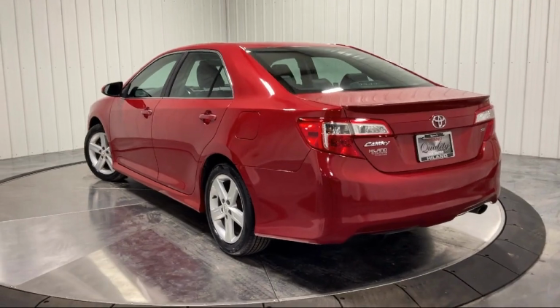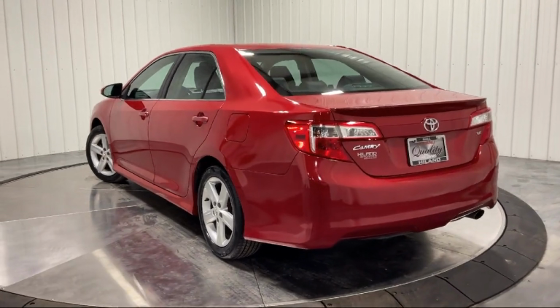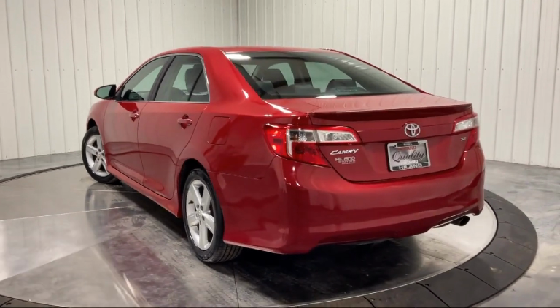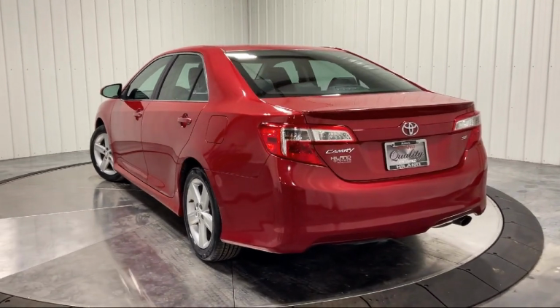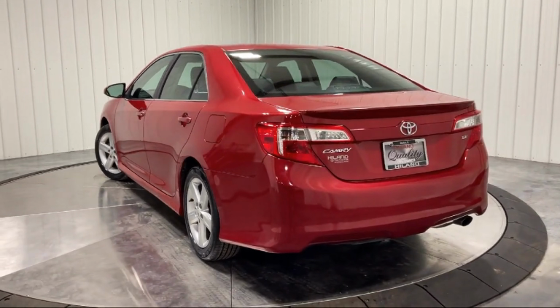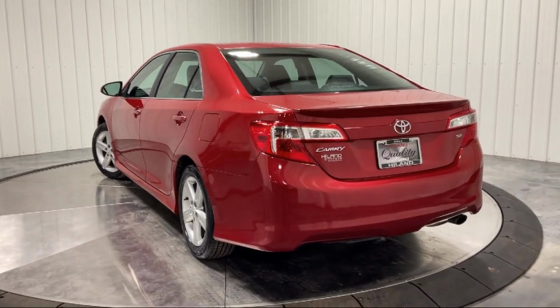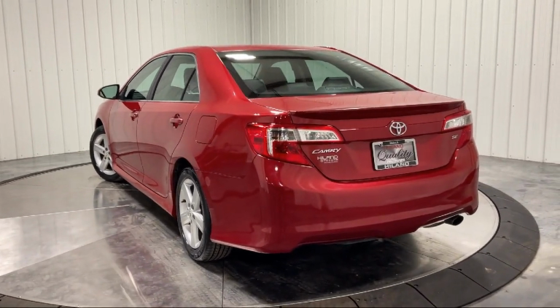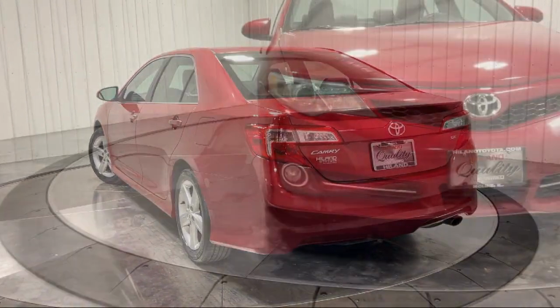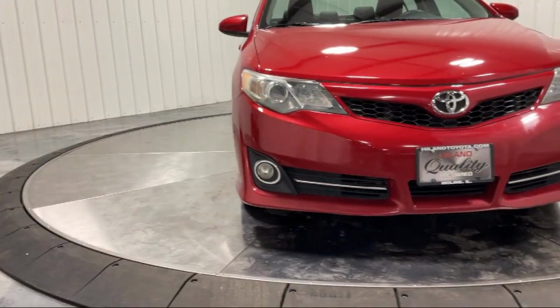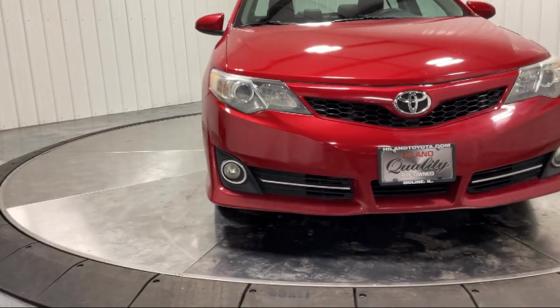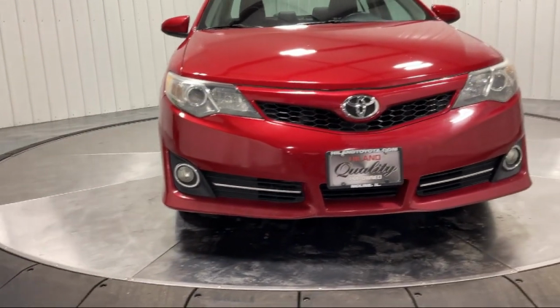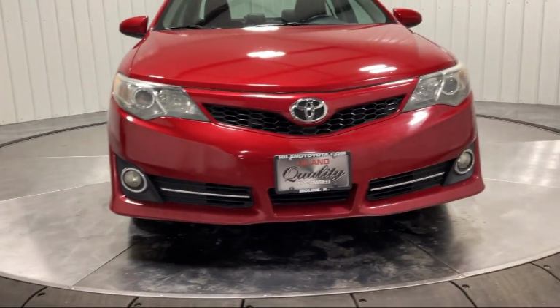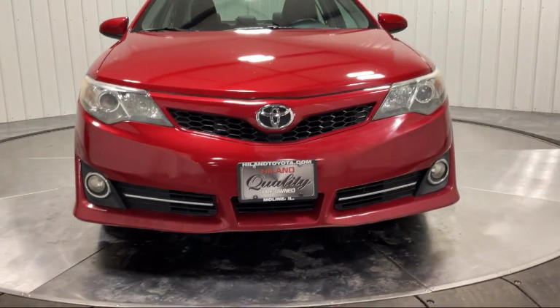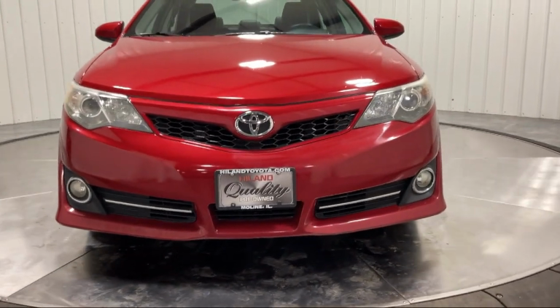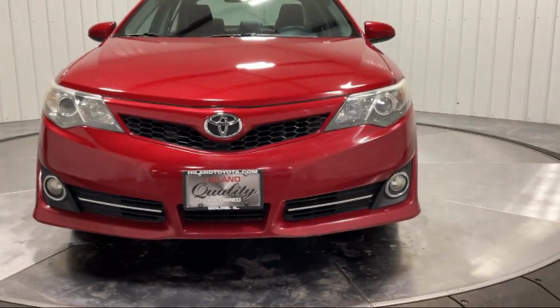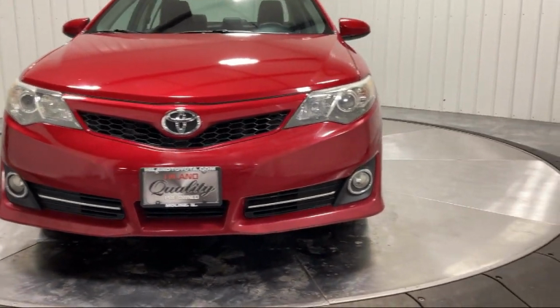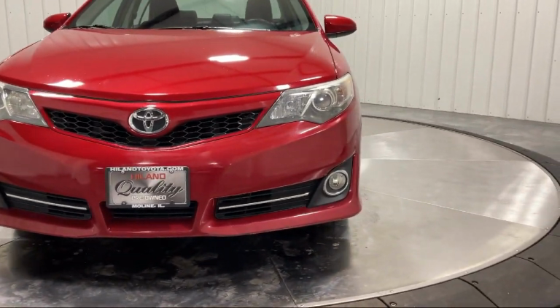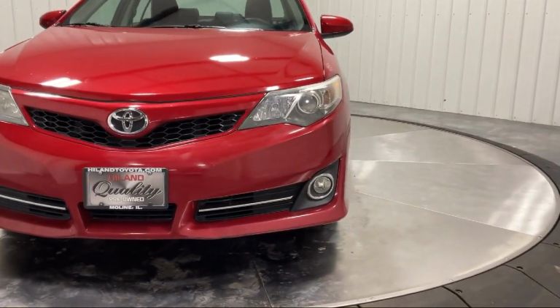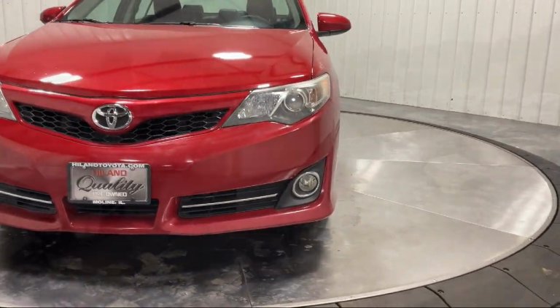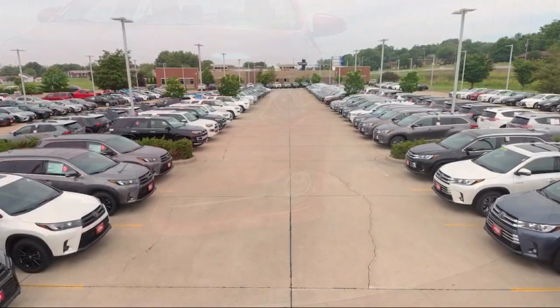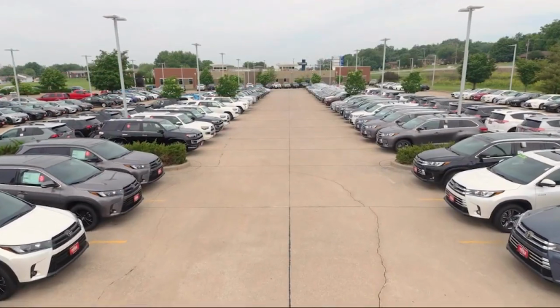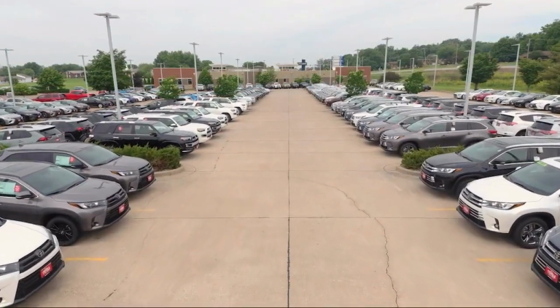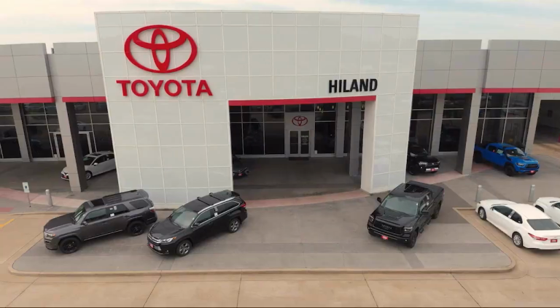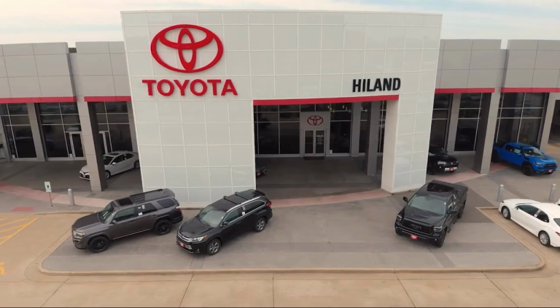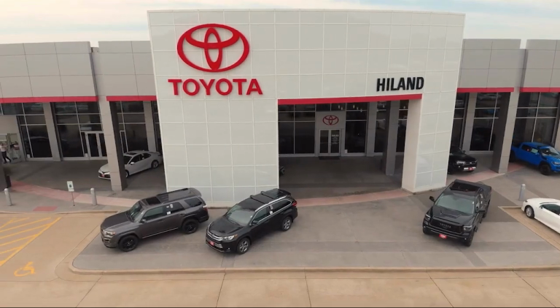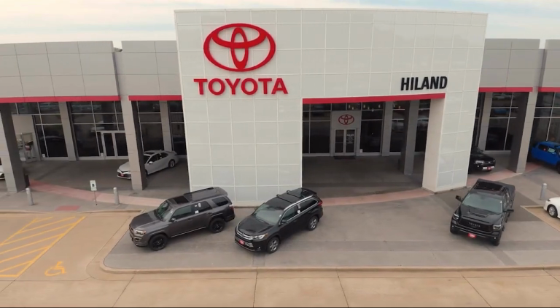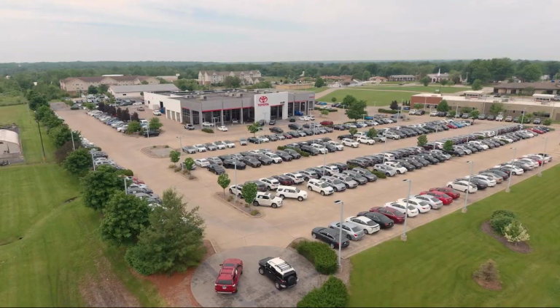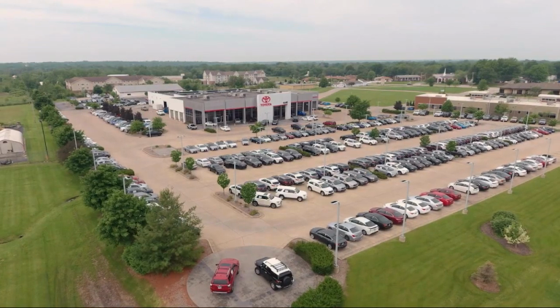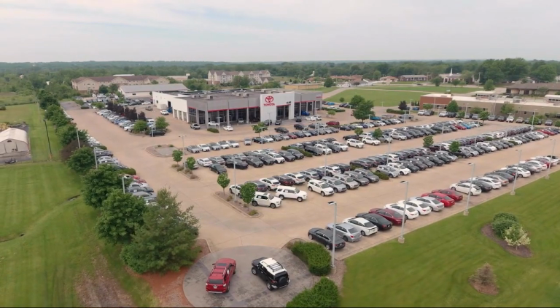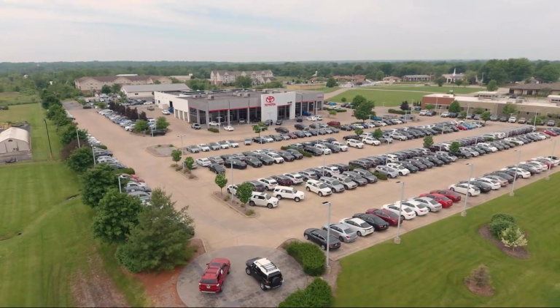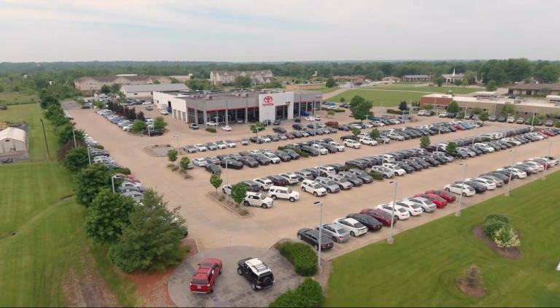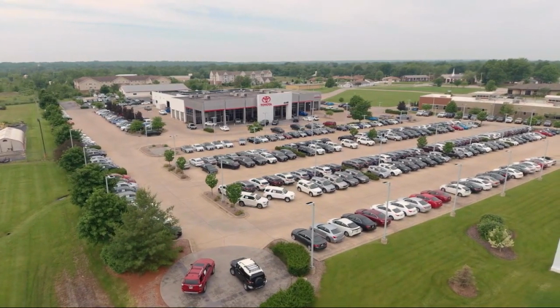Plus, Highland Toyota will pay top dollar for your trade. Visit our friendly and knowledgeable staff today at our dealership on John Deere Road and 53rd Street Moline, or online at HighlandToyota.com. We've got the inventory.